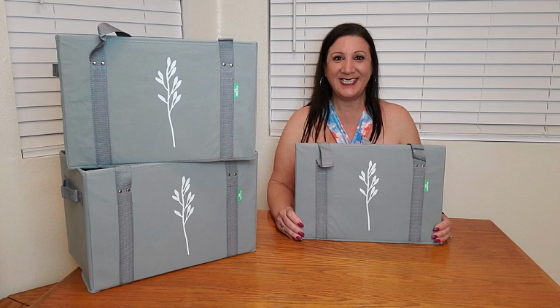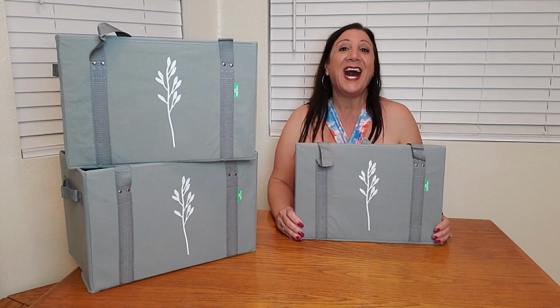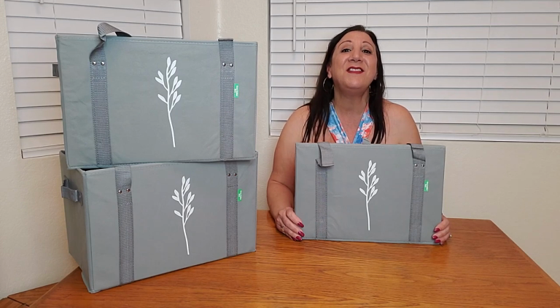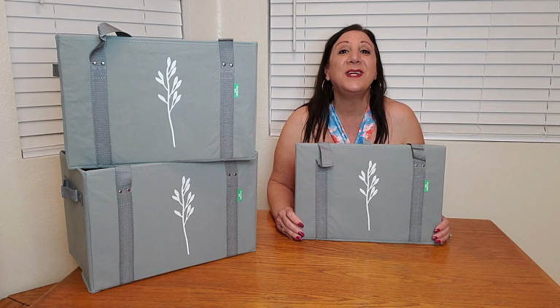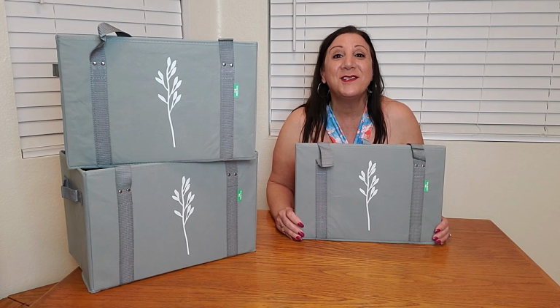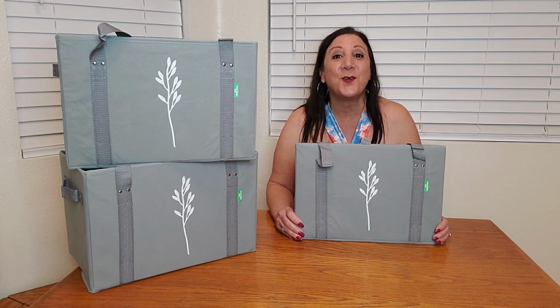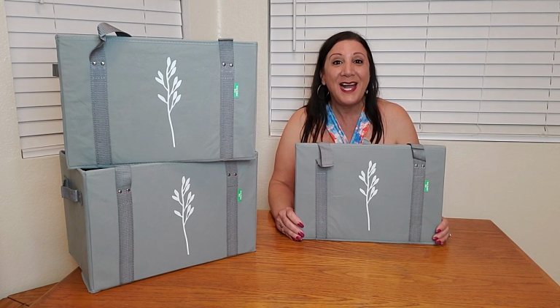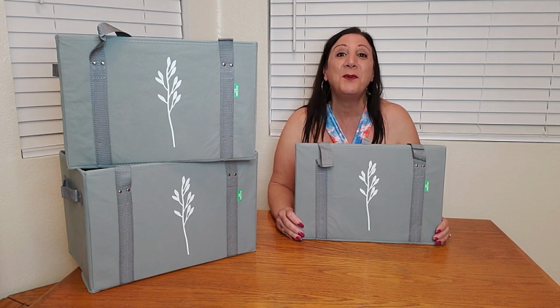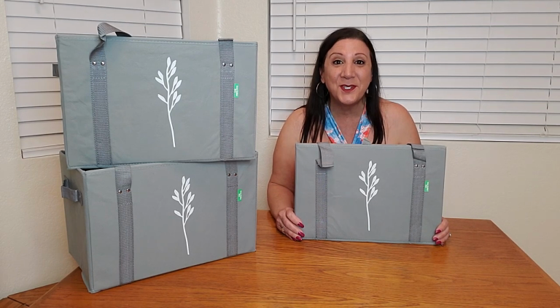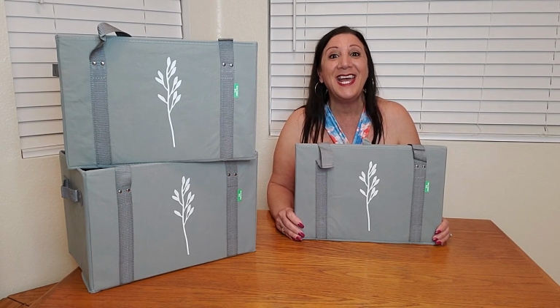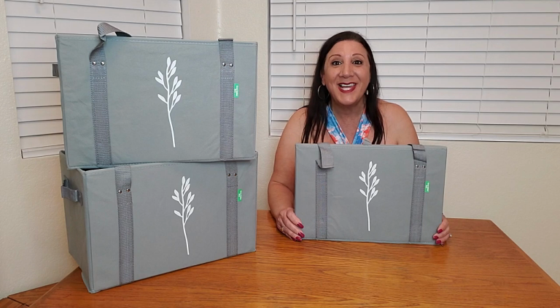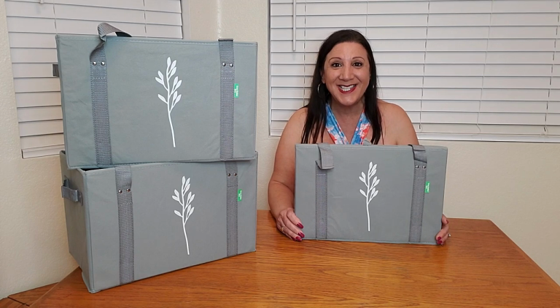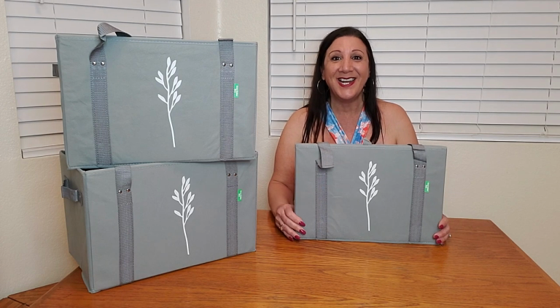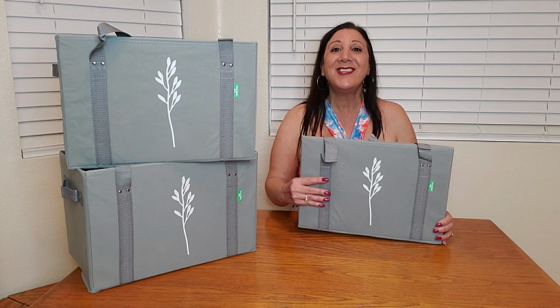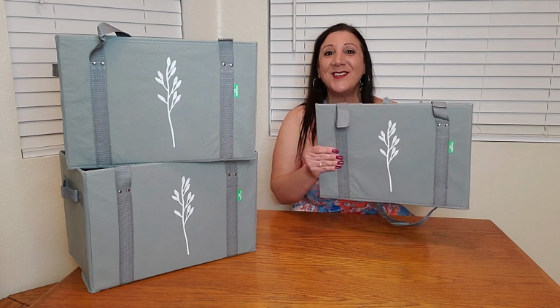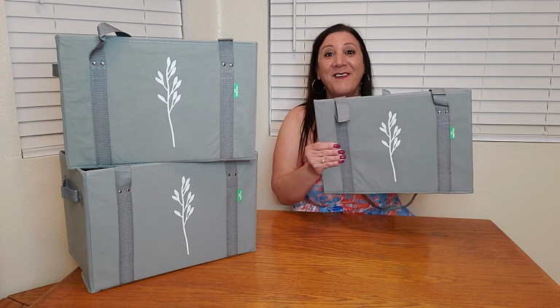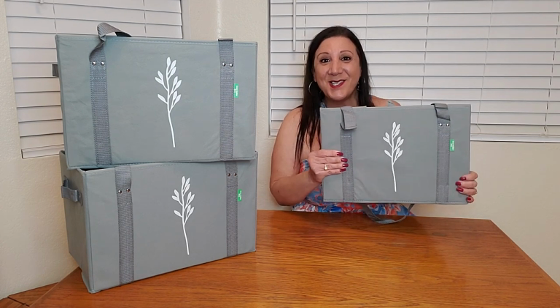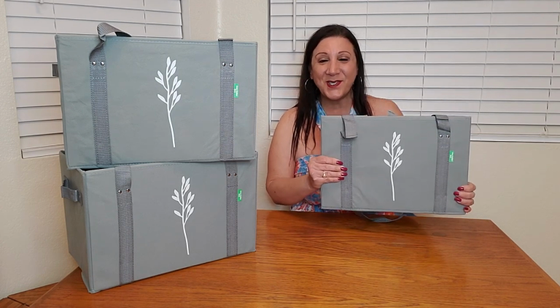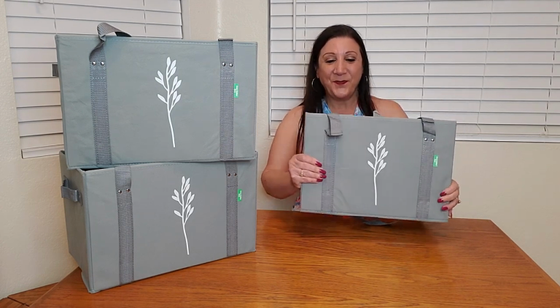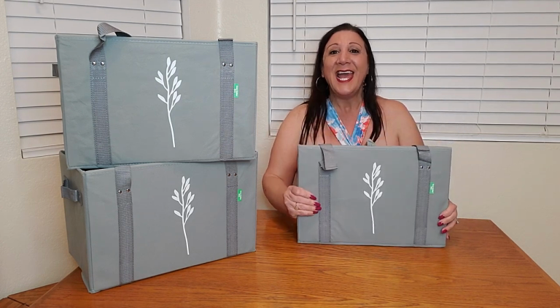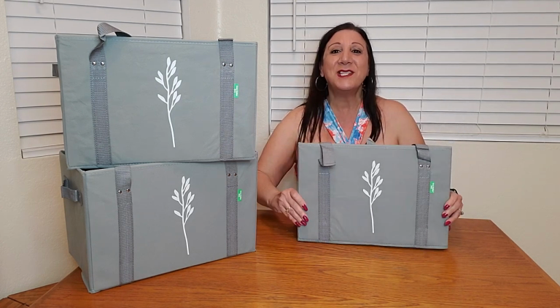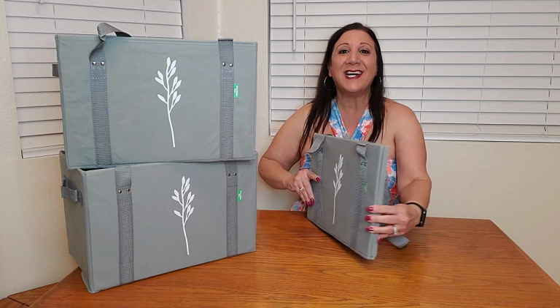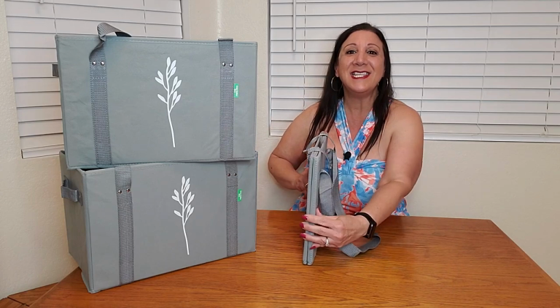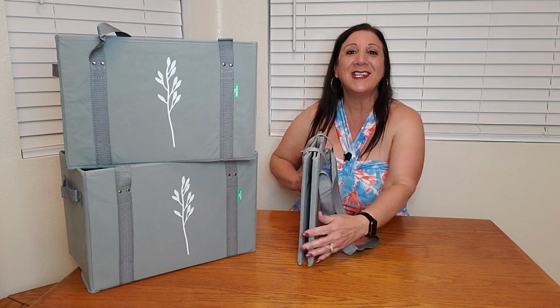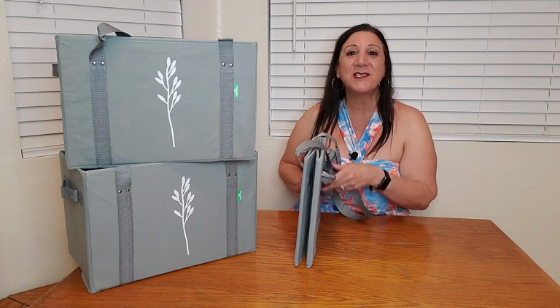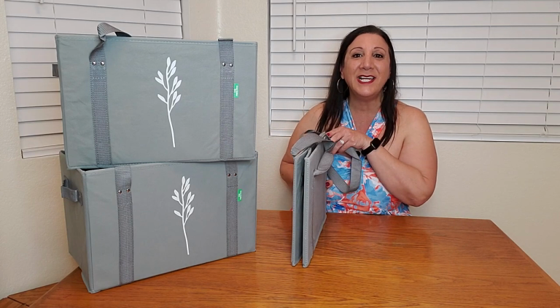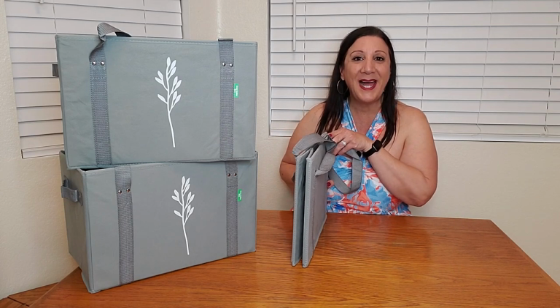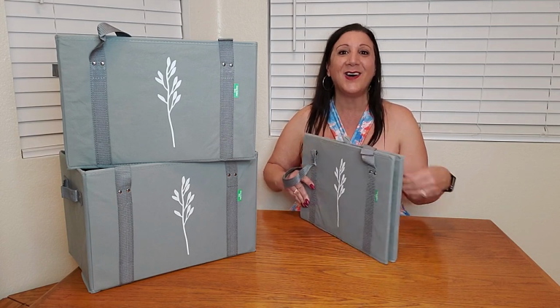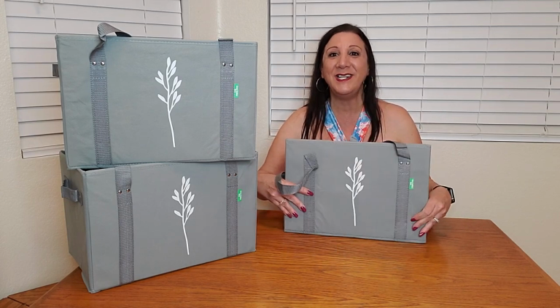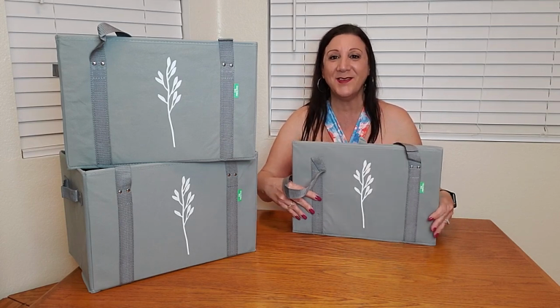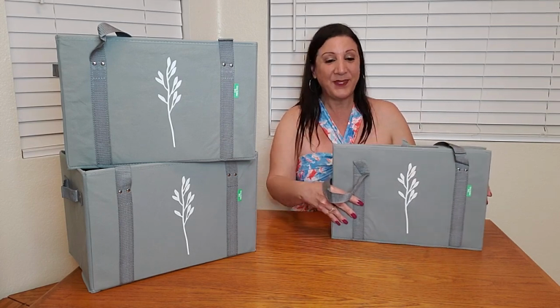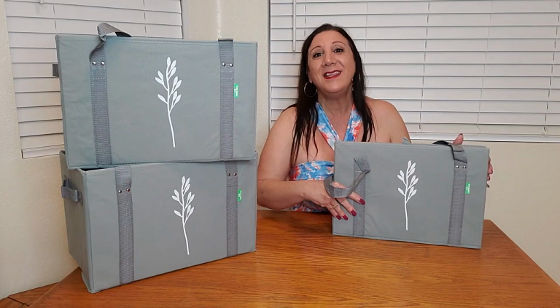I received these three reusable grocery bags from Green Bulldog. Look how nice they are — they're also very durable, and what's really nice is look how small and compact they are when not in use.